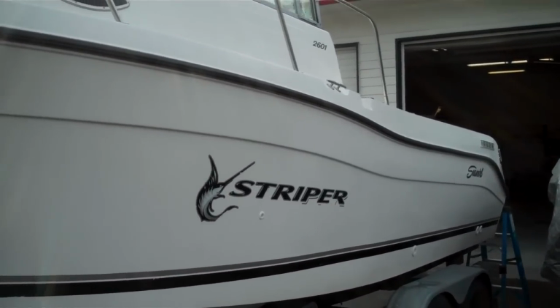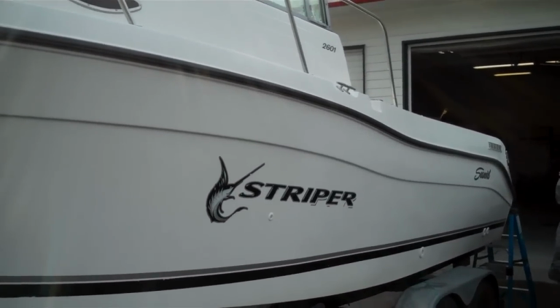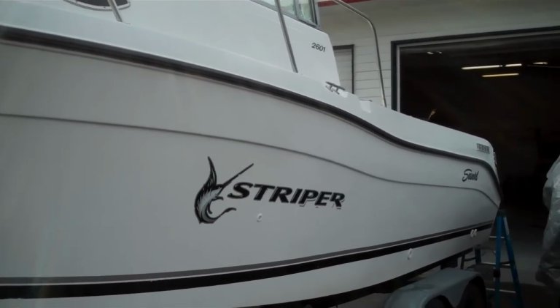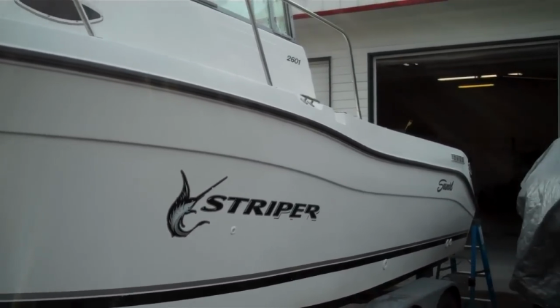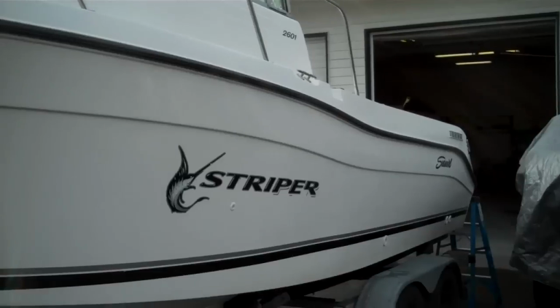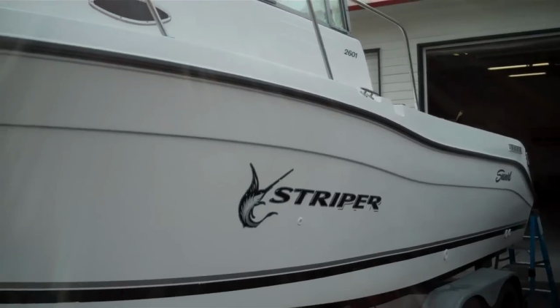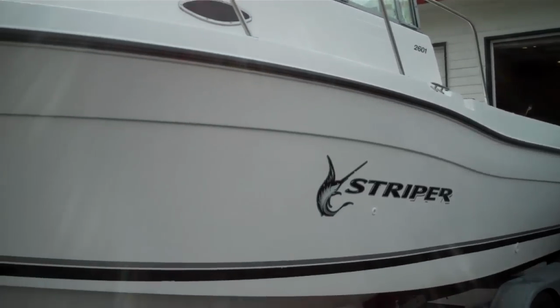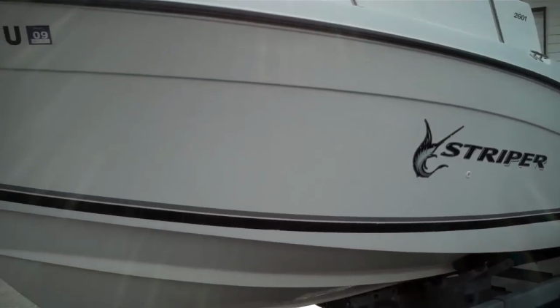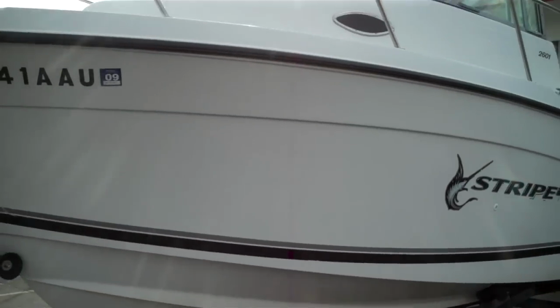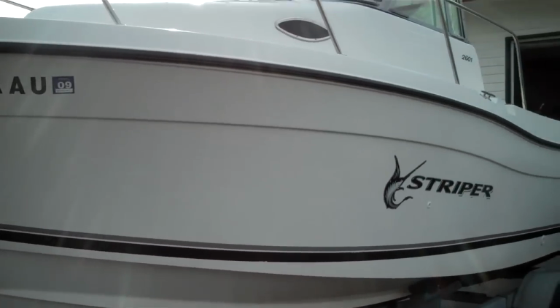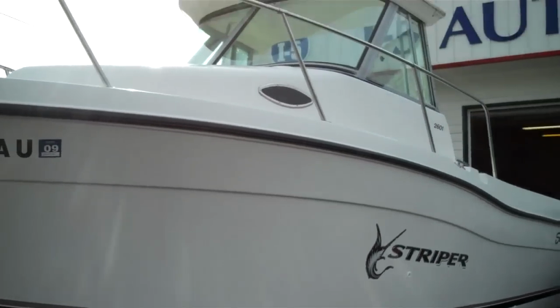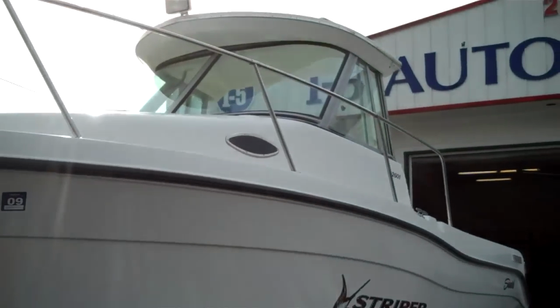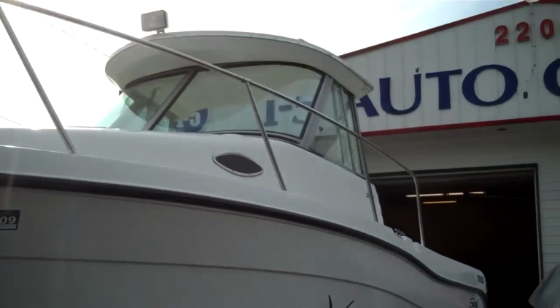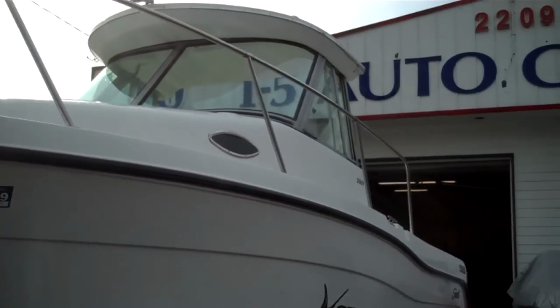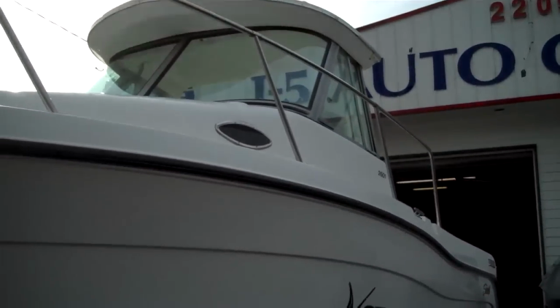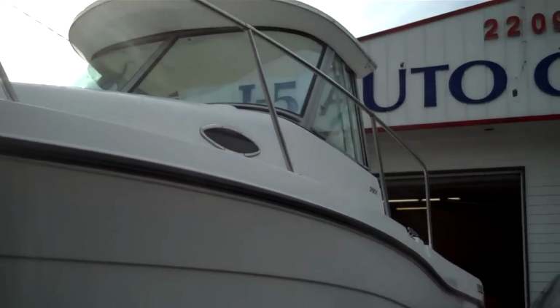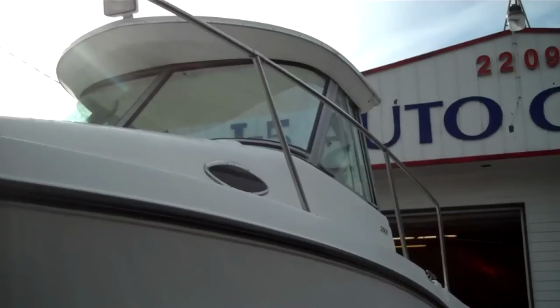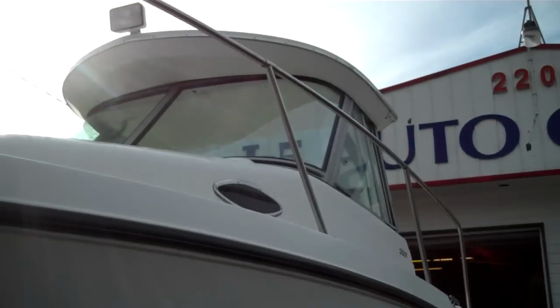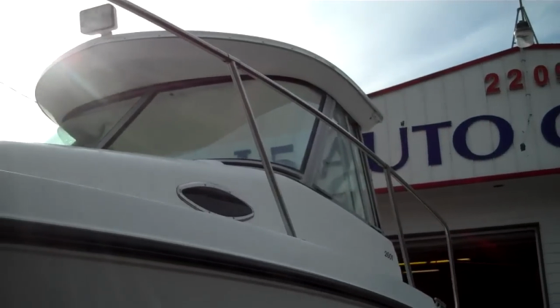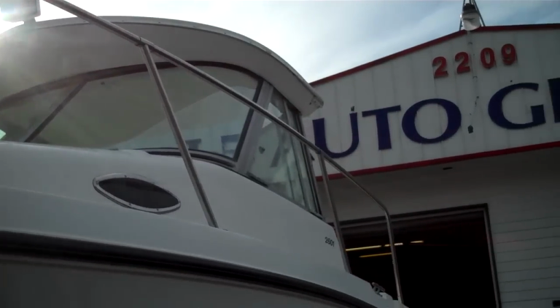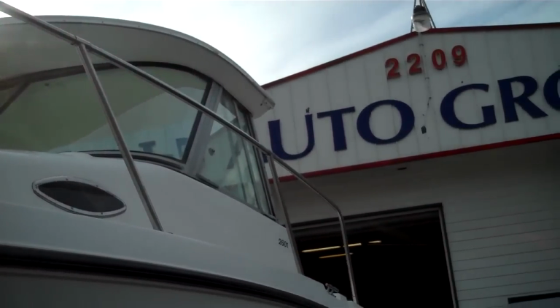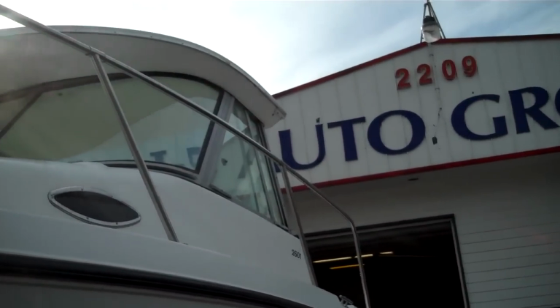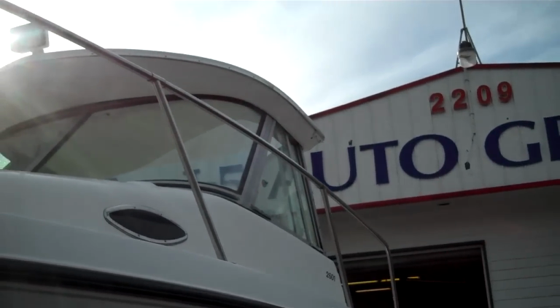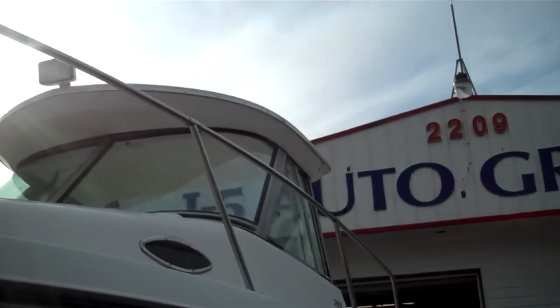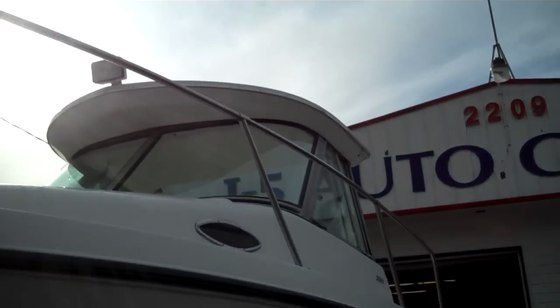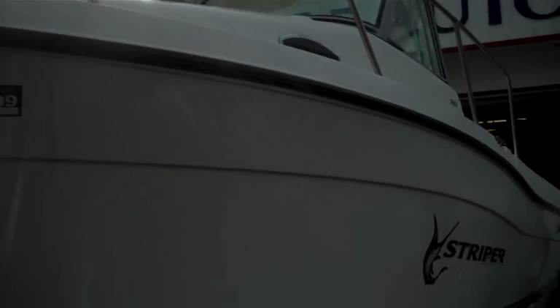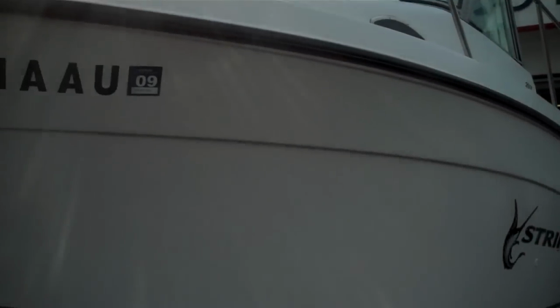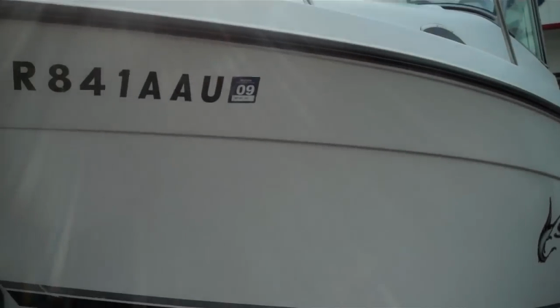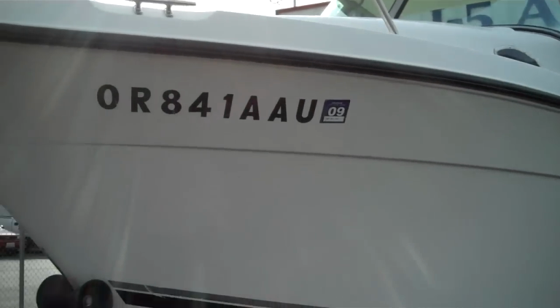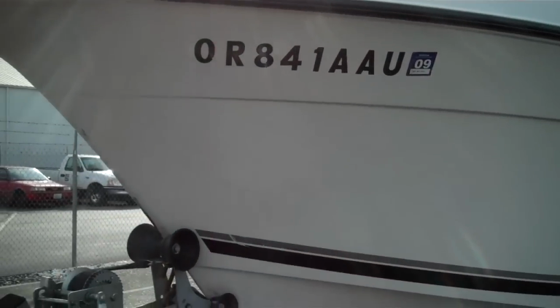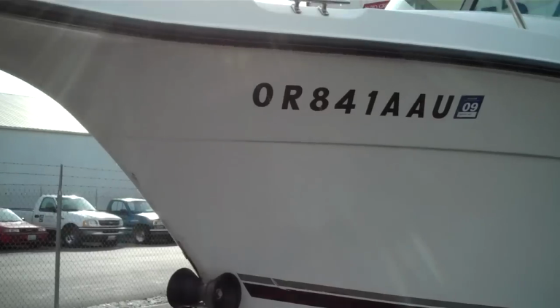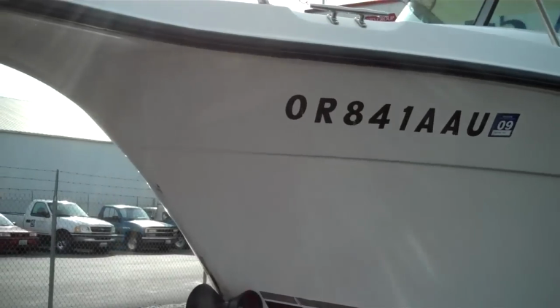It is a 2002 2601 Sea Swirl Striper, and it is the hard top — which is the best hard top I've seen on a boat — with the side glass enclosure, which is what you want in our neck of the woods.